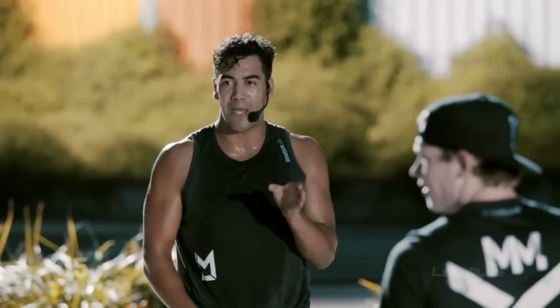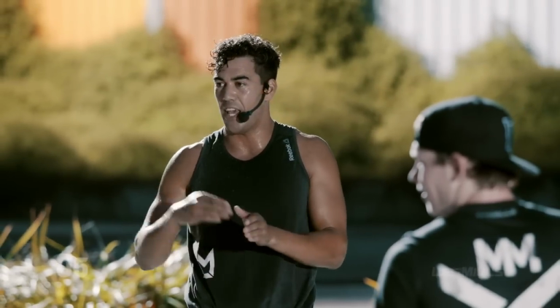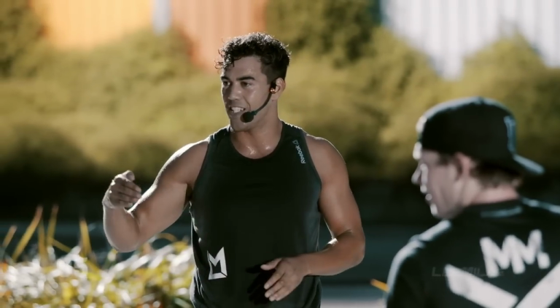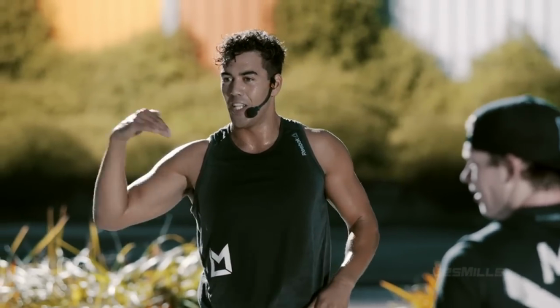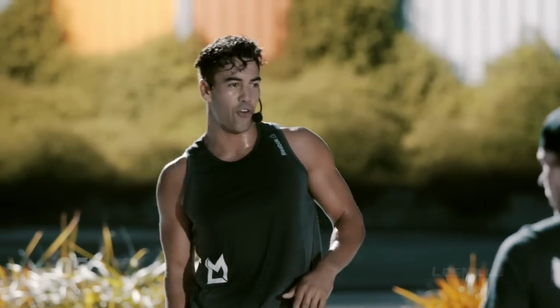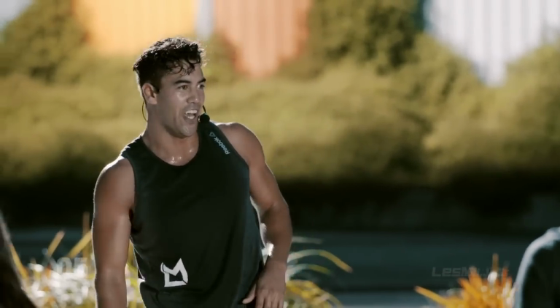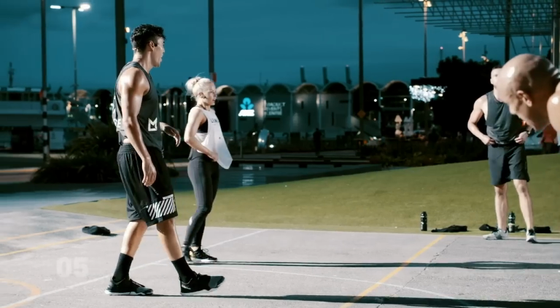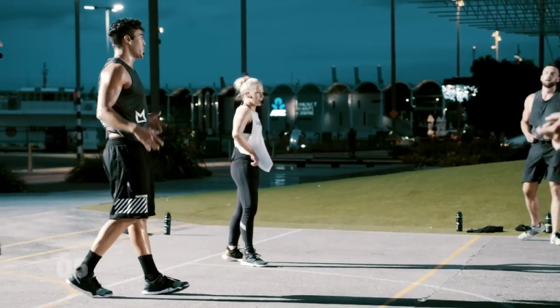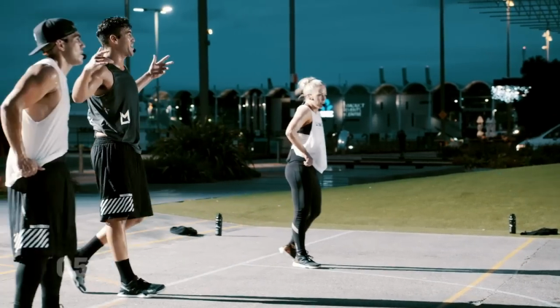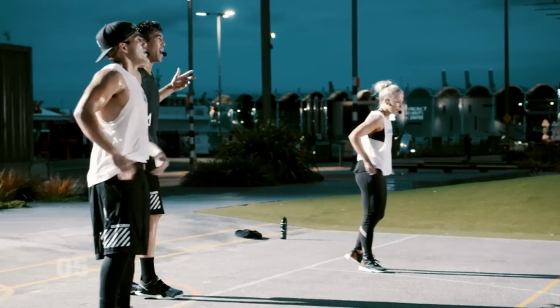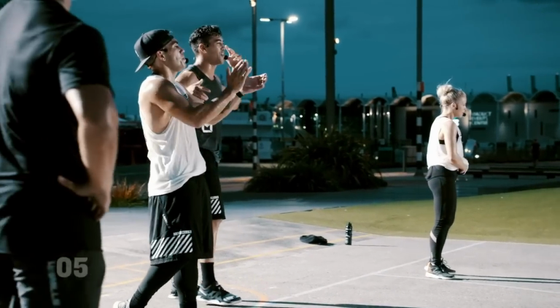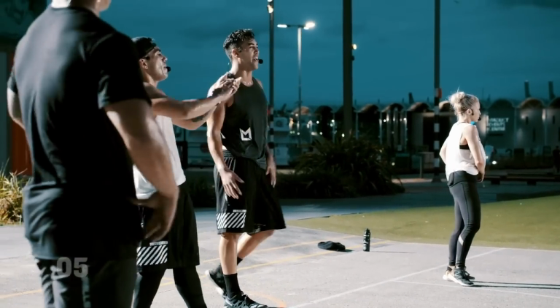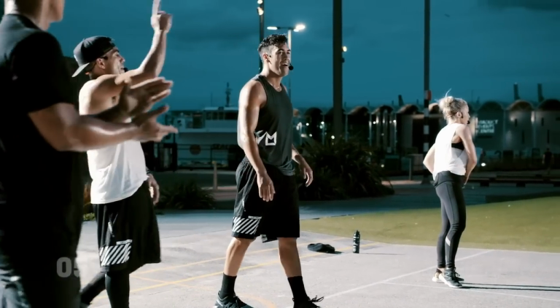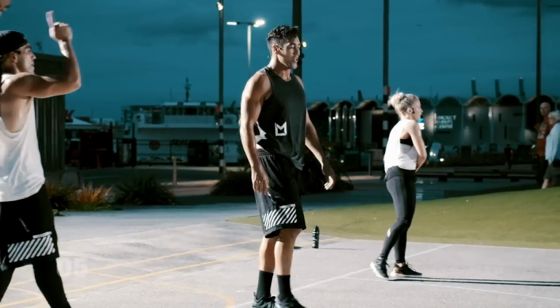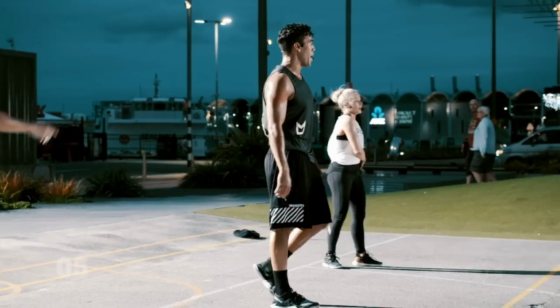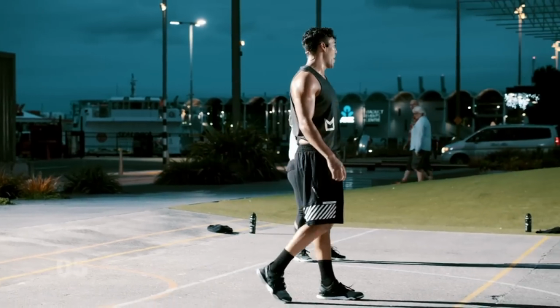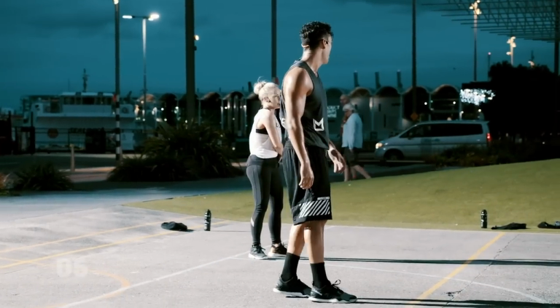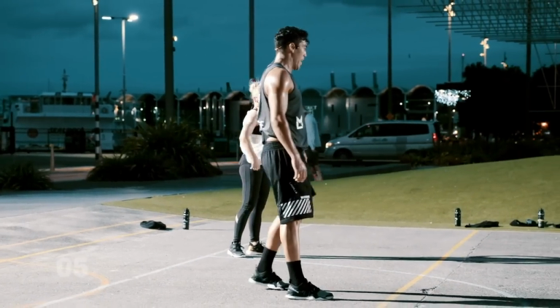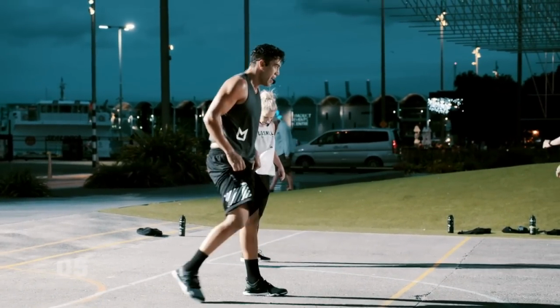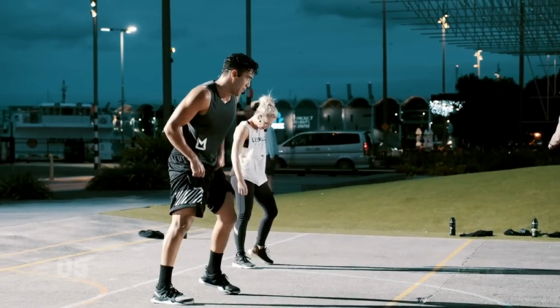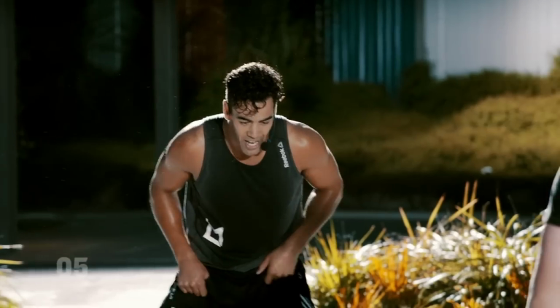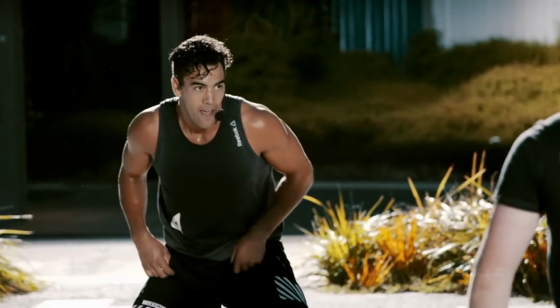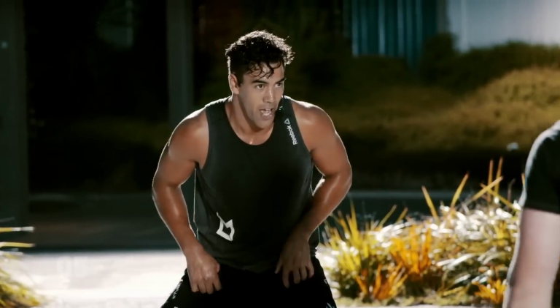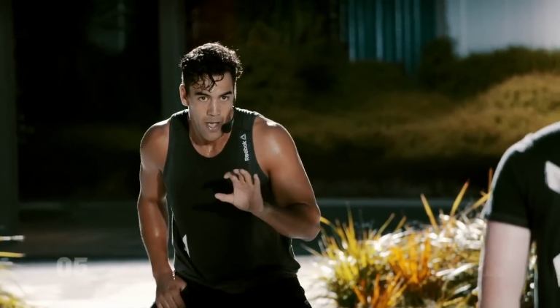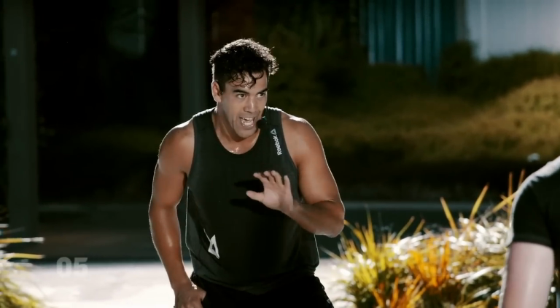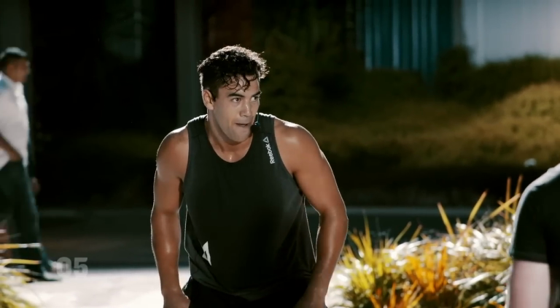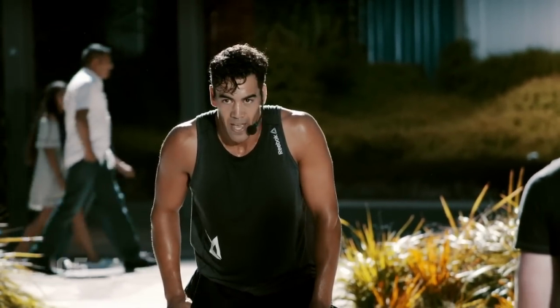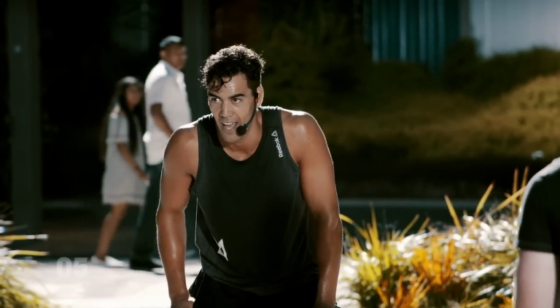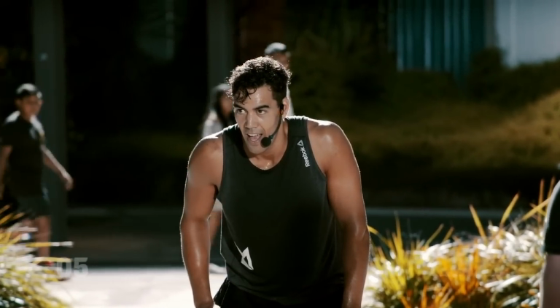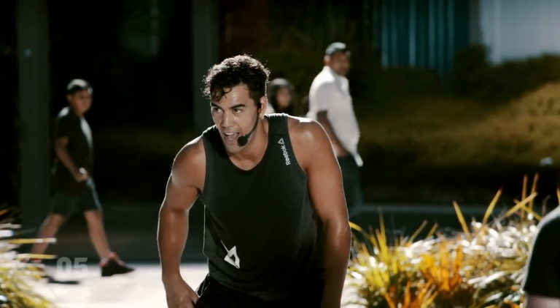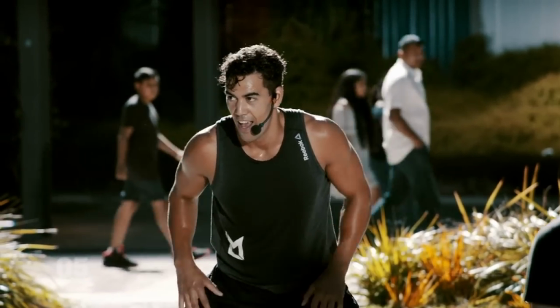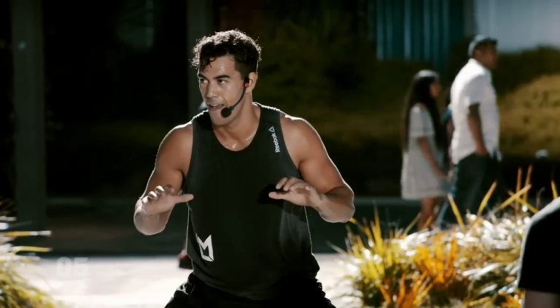The beeps are gonna get faster as the track rolls on. We're just gonna max out your heart rate, get you guys fitter. Let's crank it up one more time. Set positions. Ready? Ready, start level one.